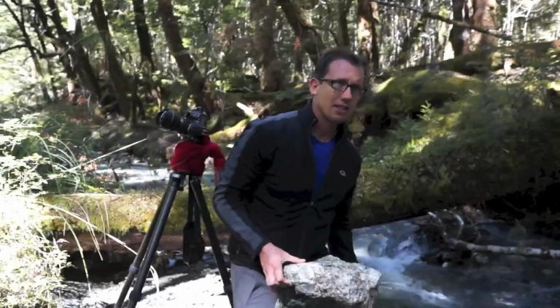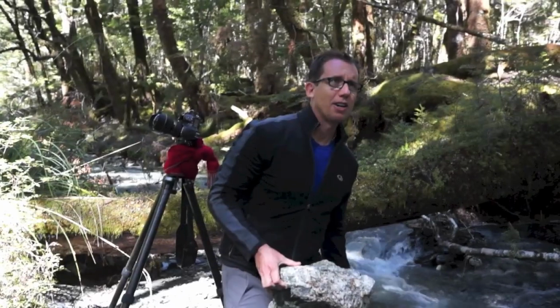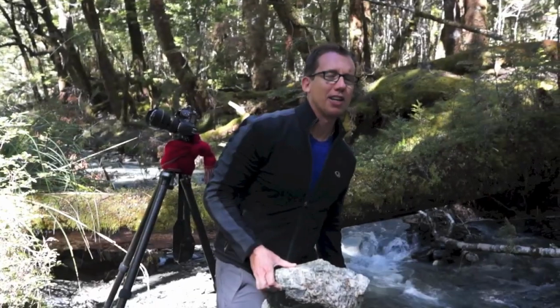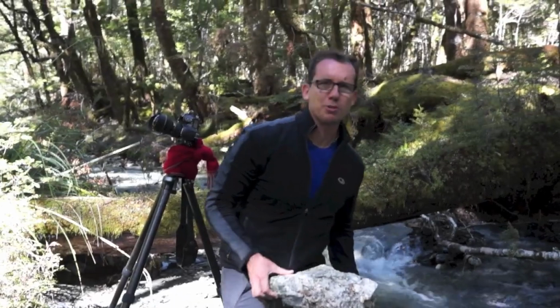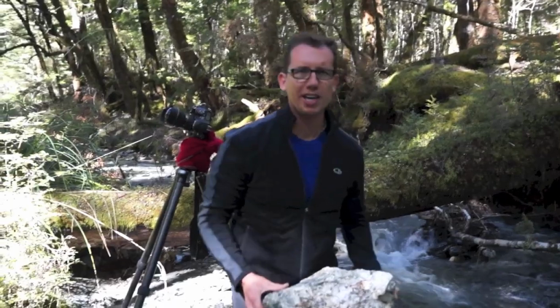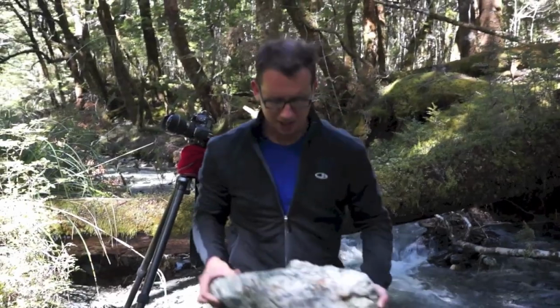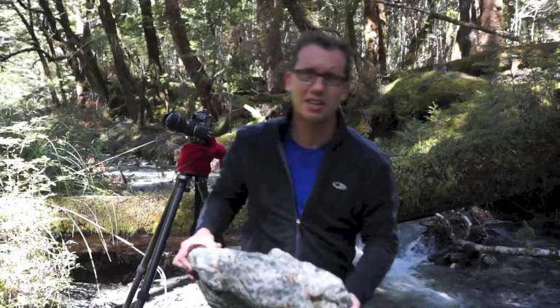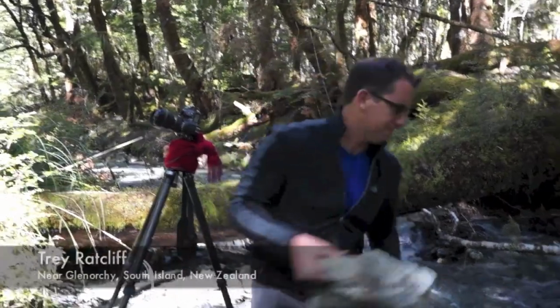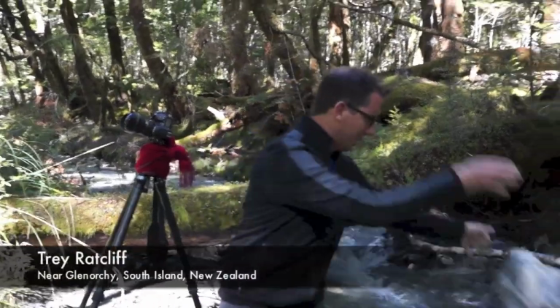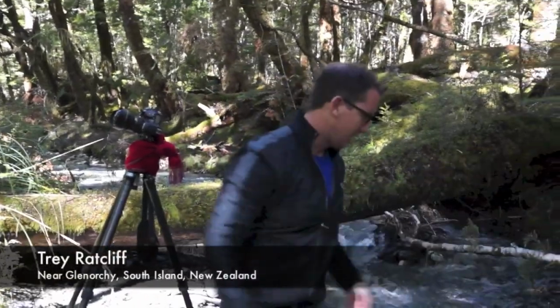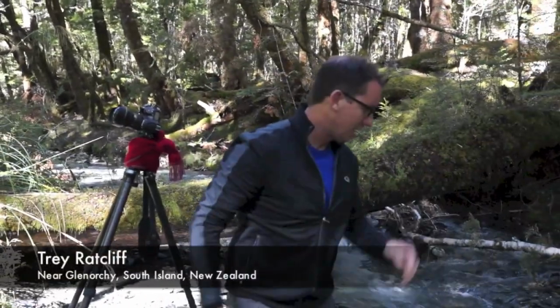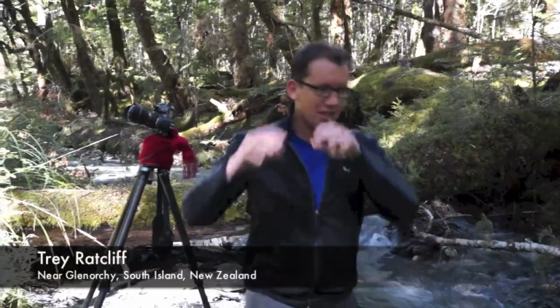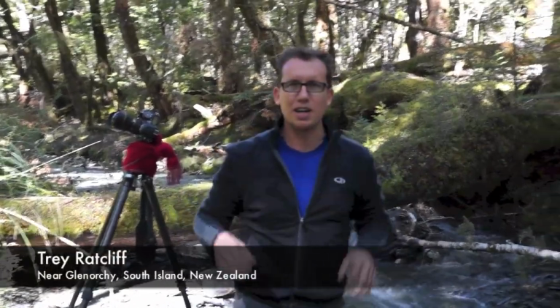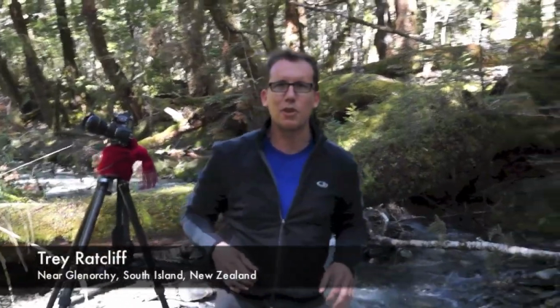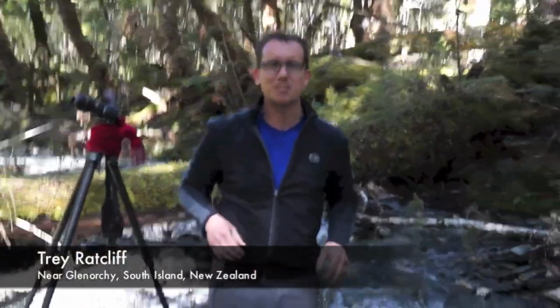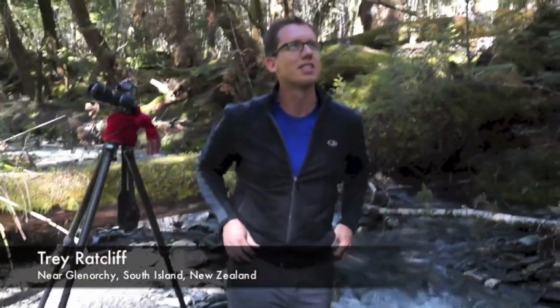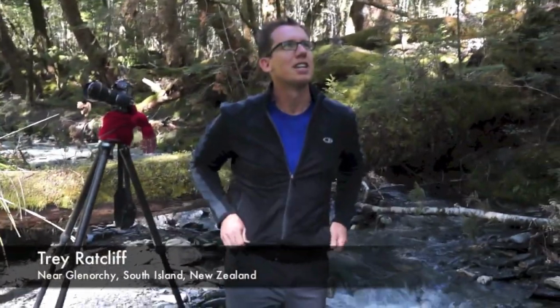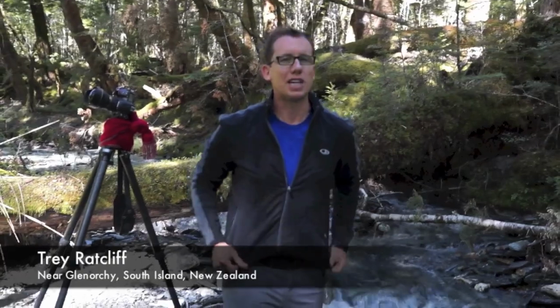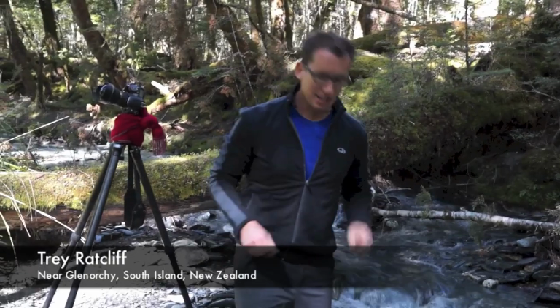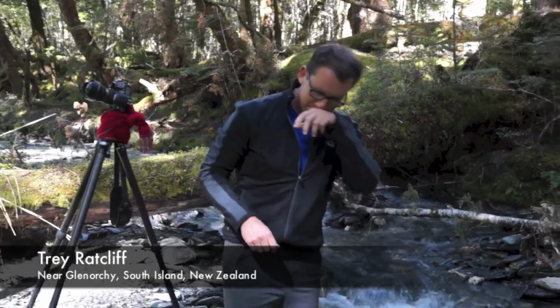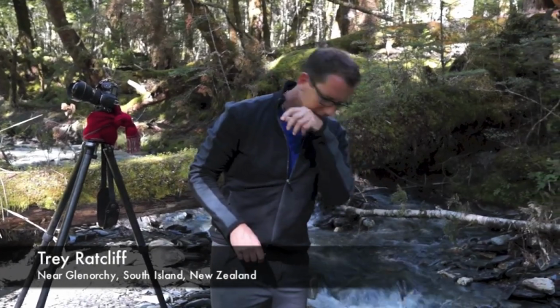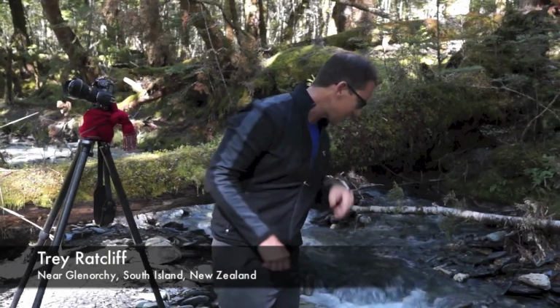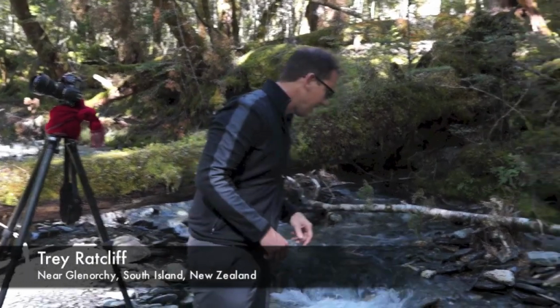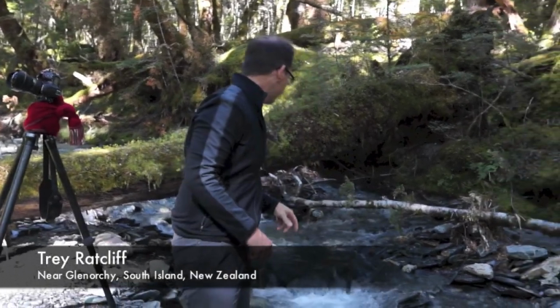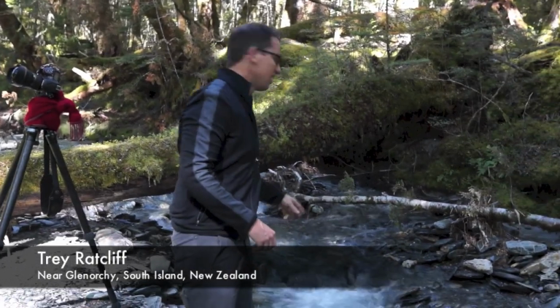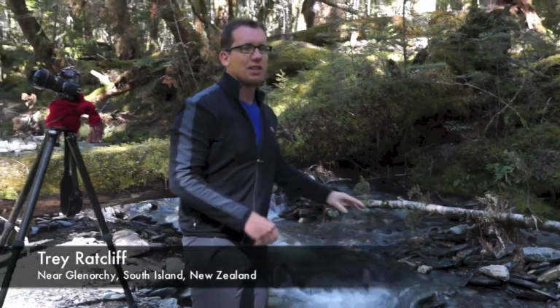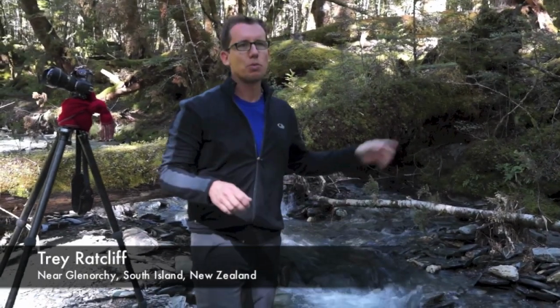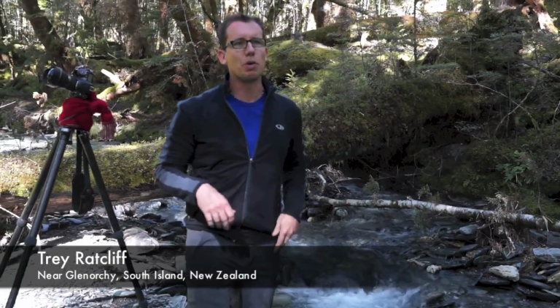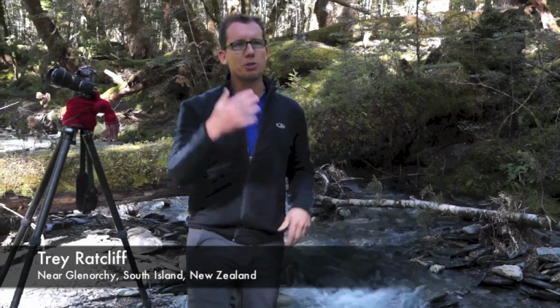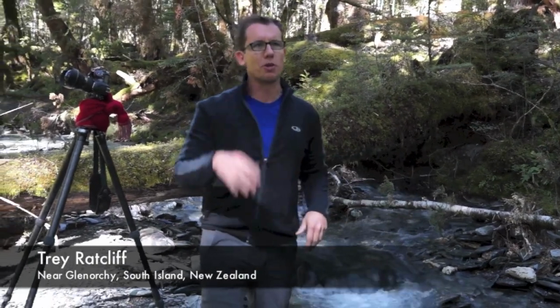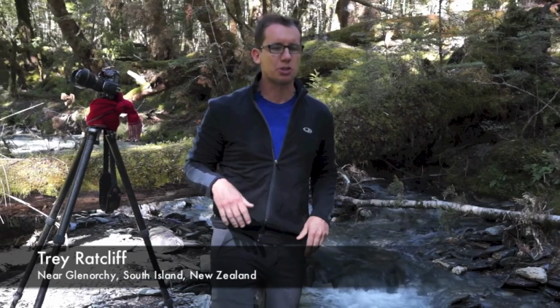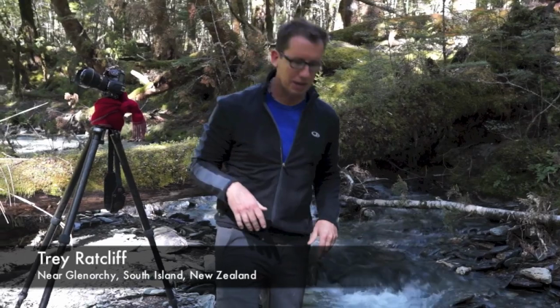All right, hello, I'm Trey. We're here in the forest of the South Island, and we've been walking through this forest about a quarter mile.